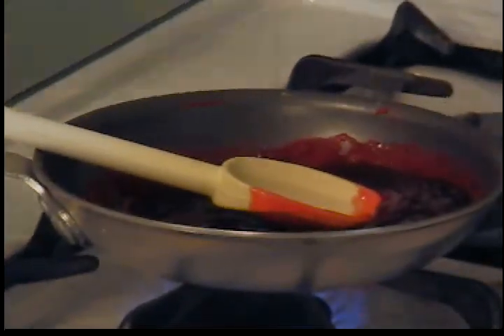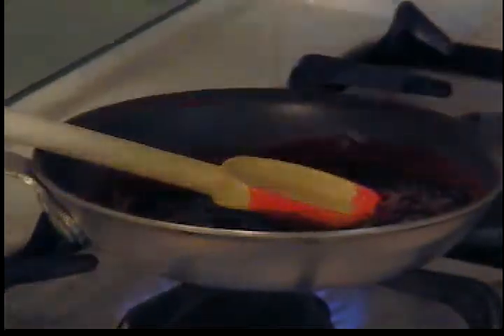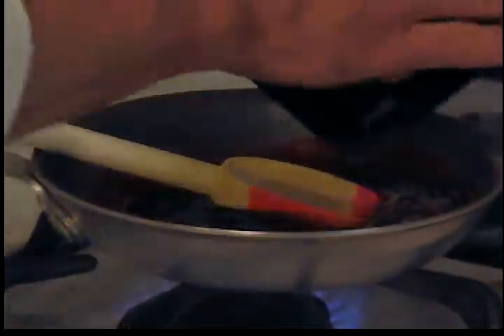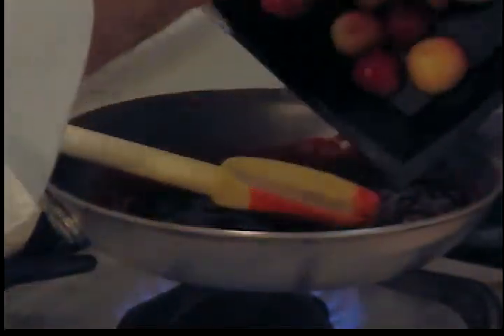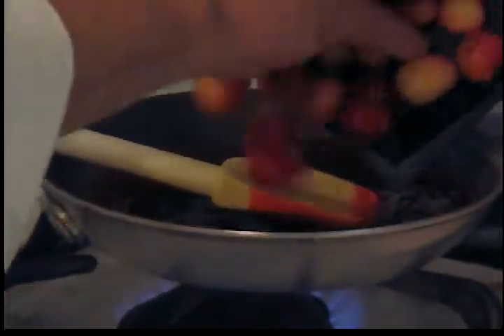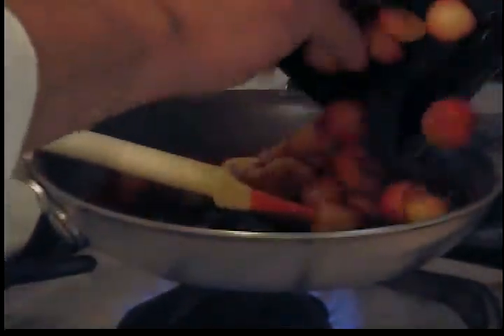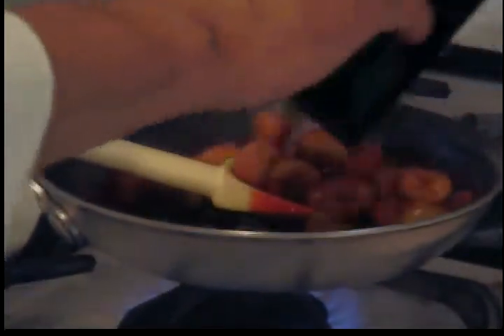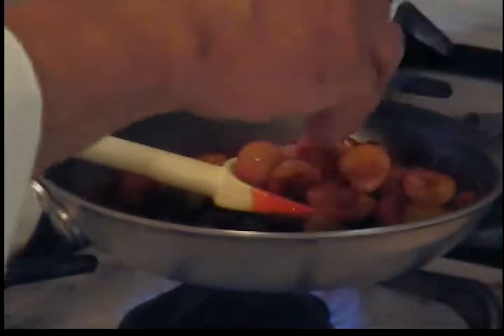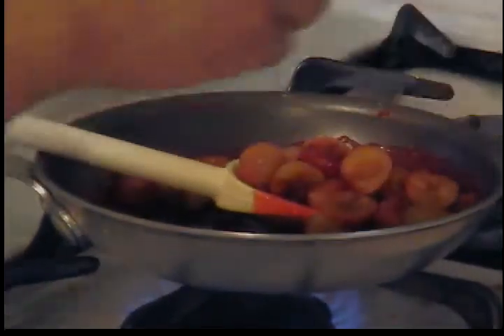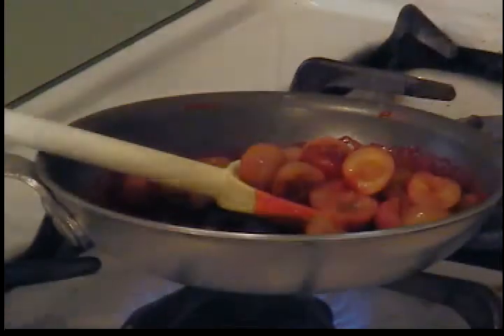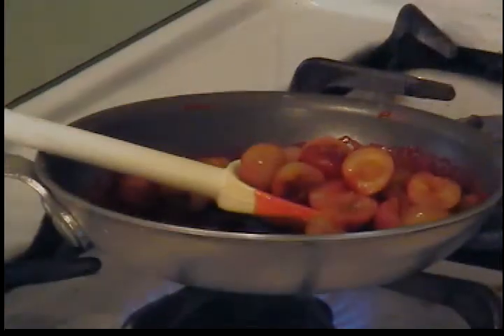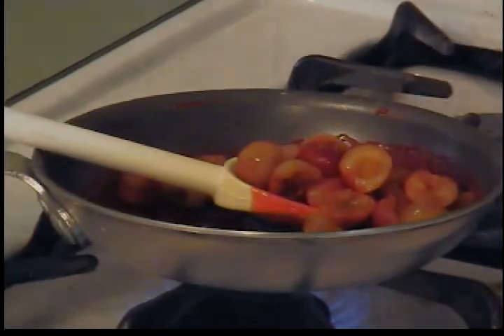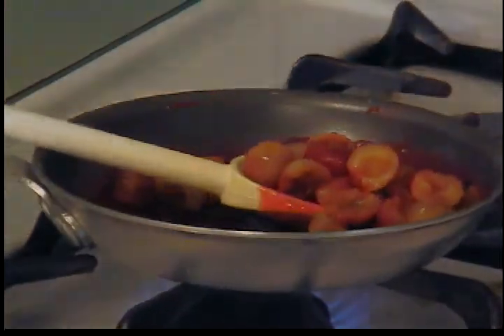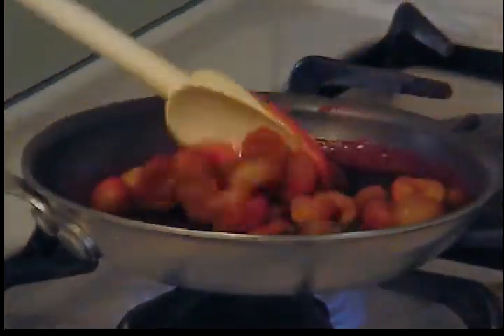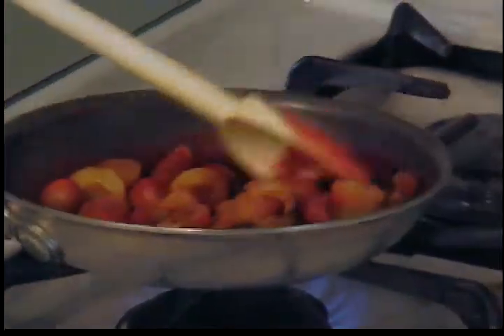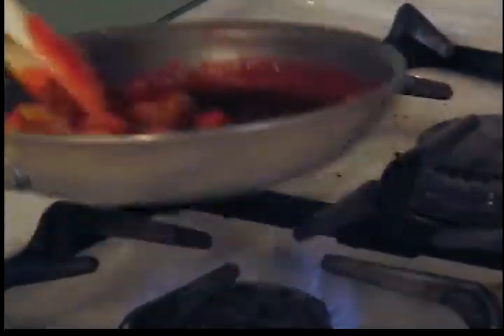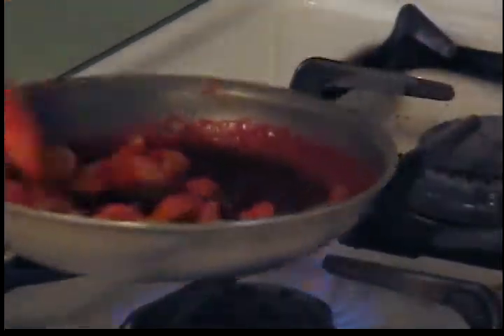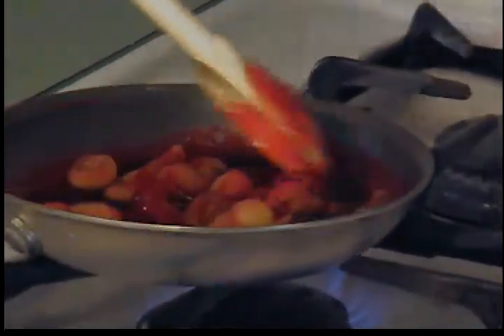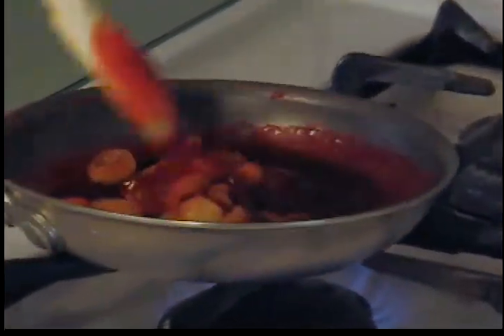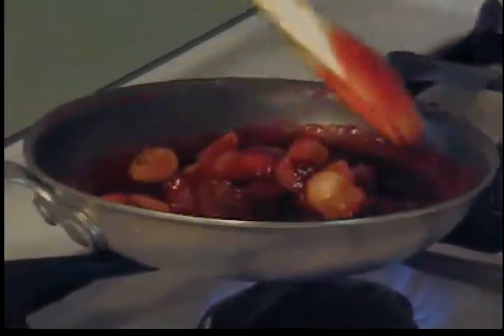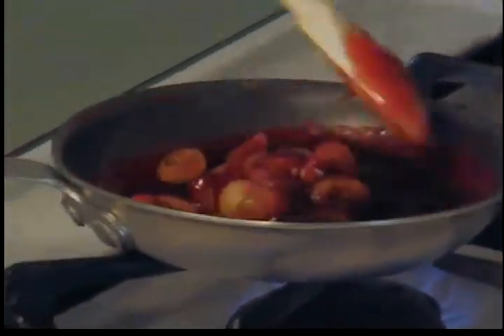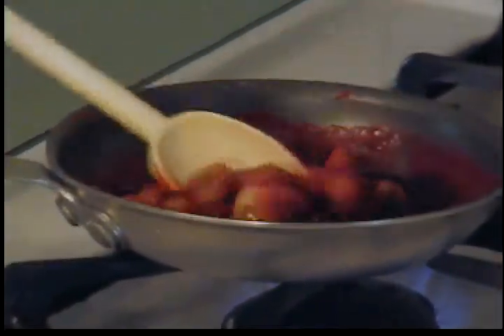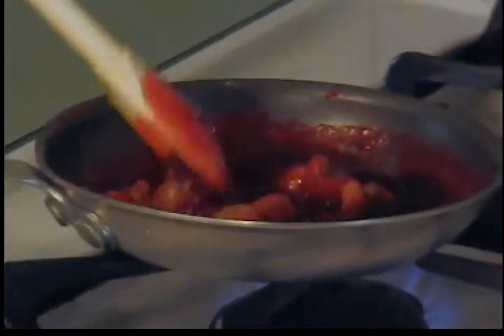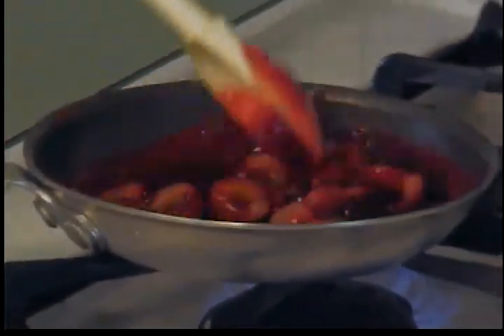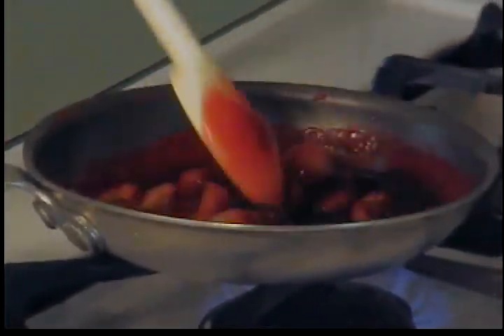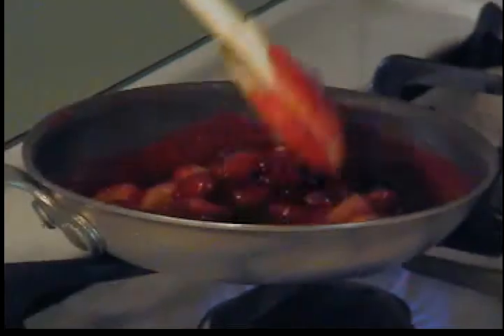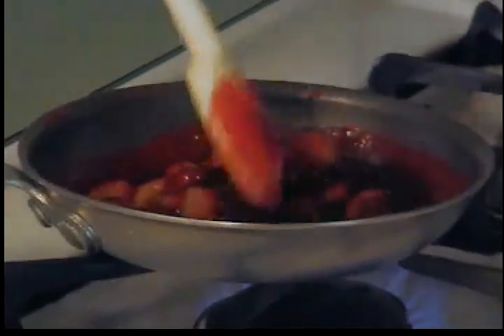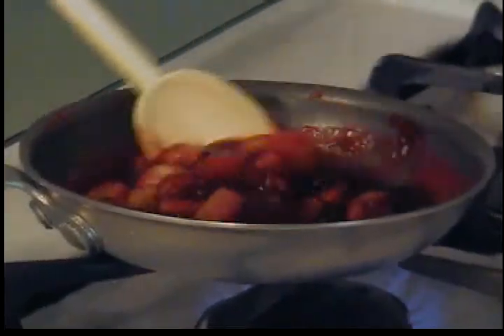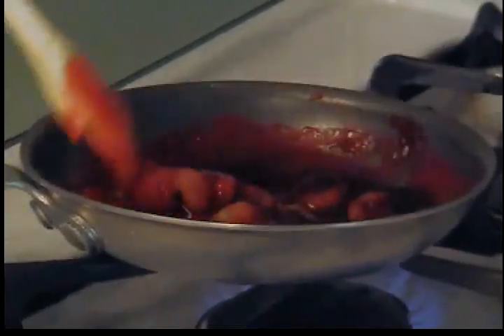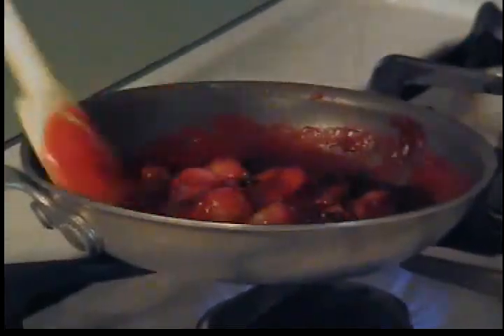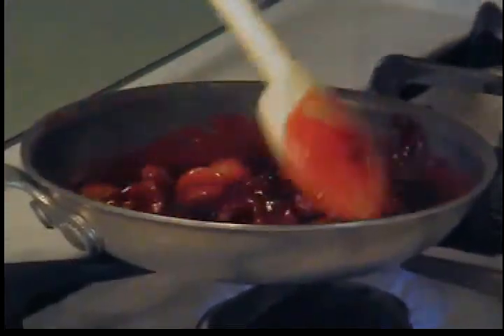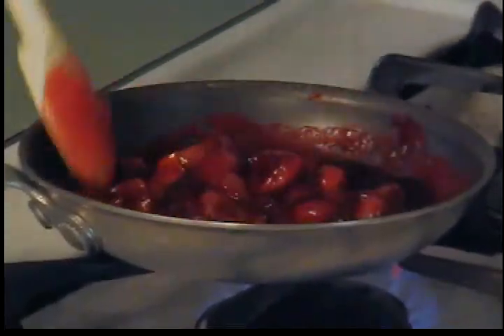Add your cherries like so, and get those coated with the cherry glaze mixture.